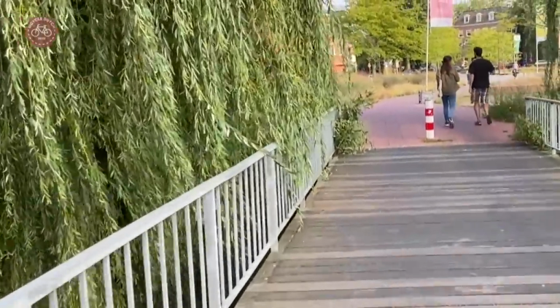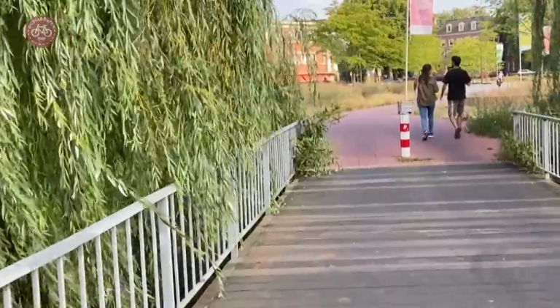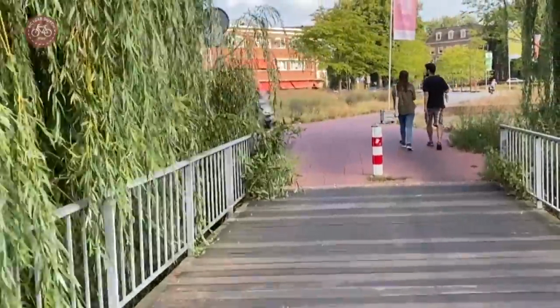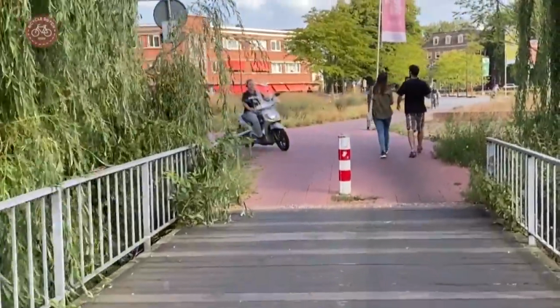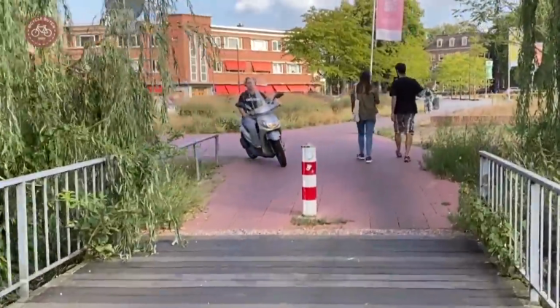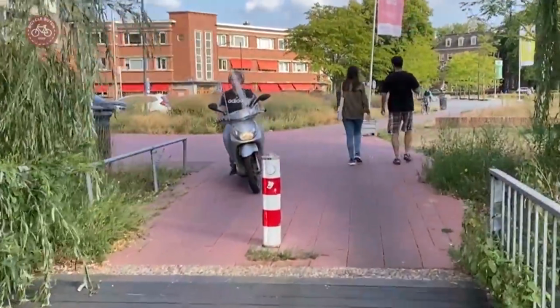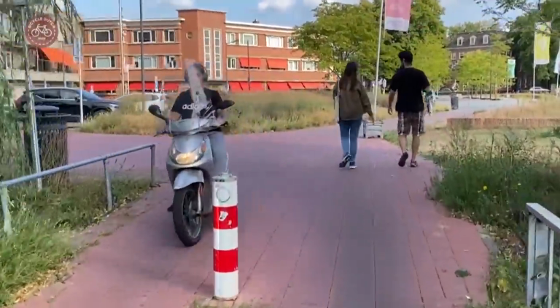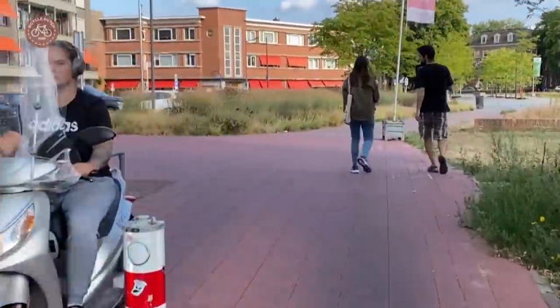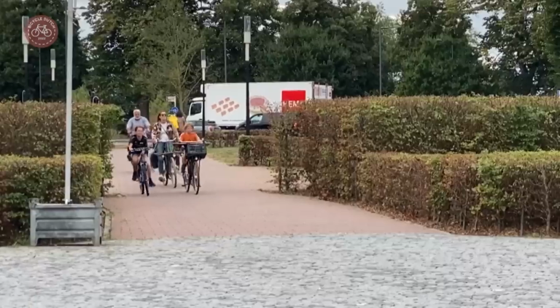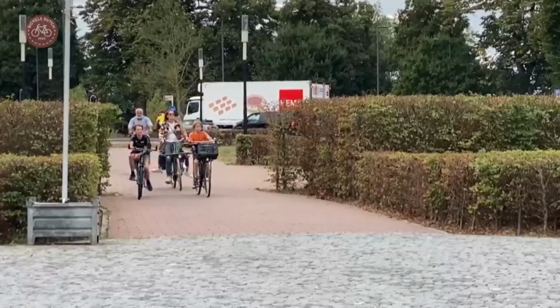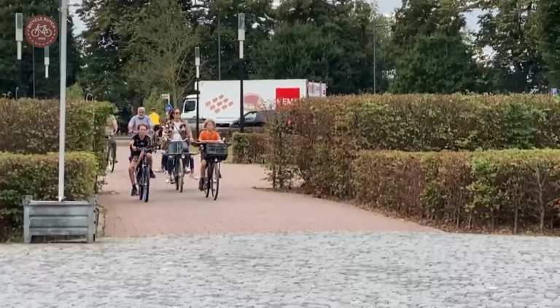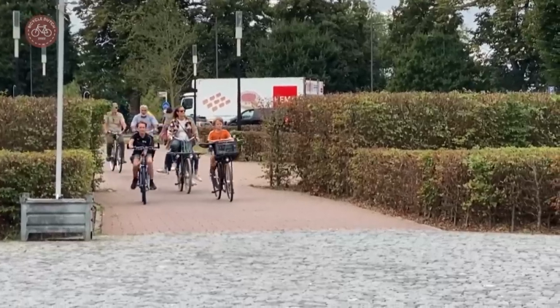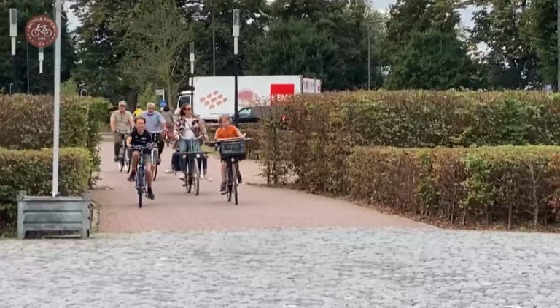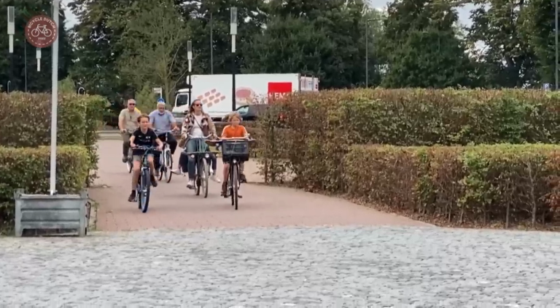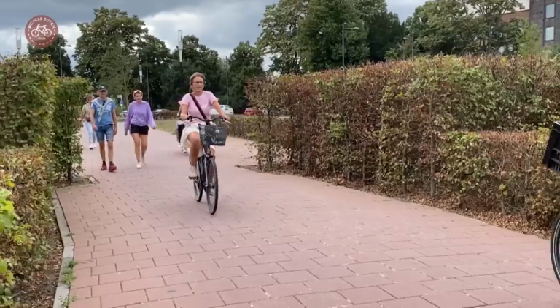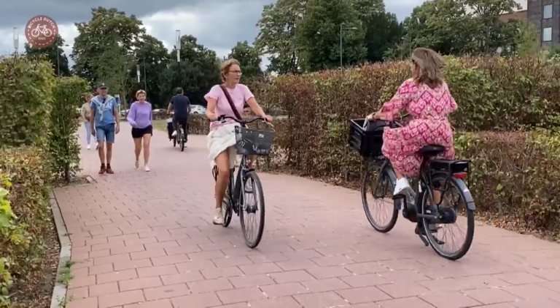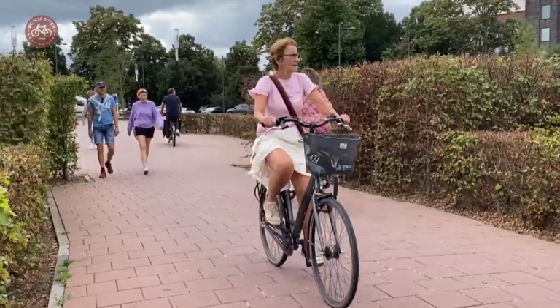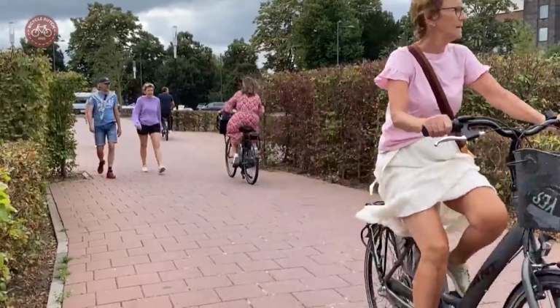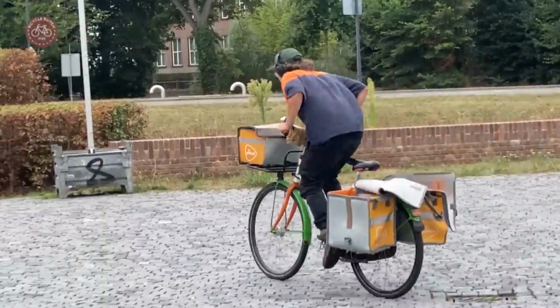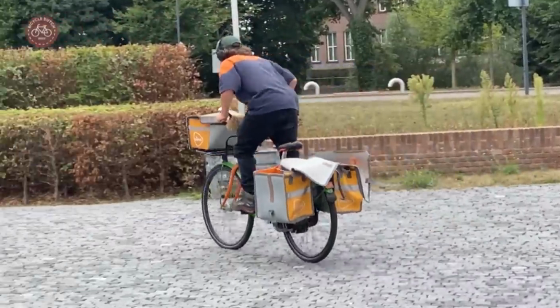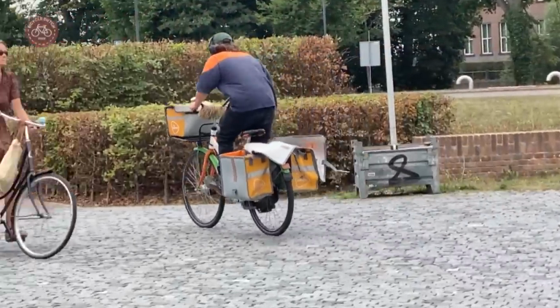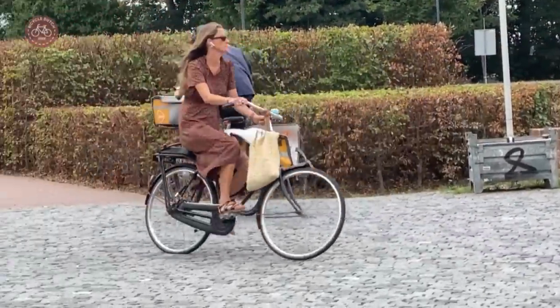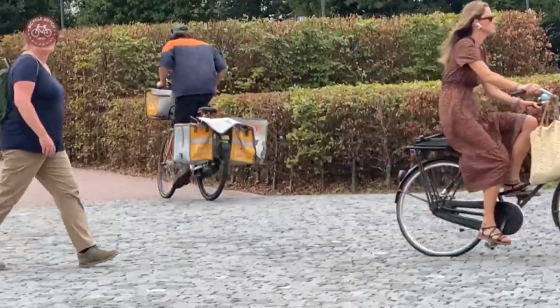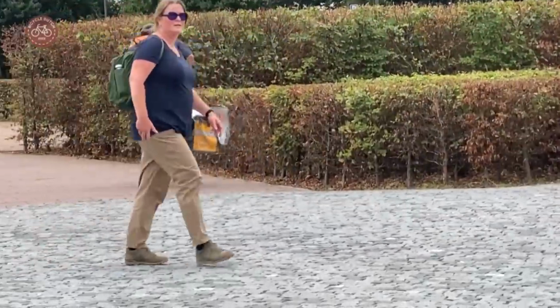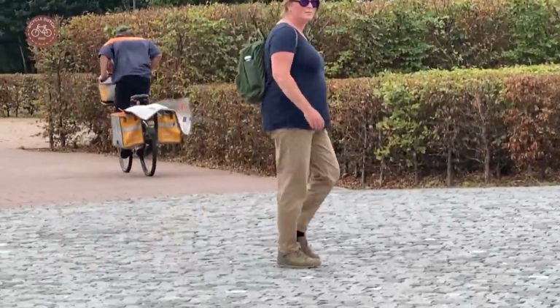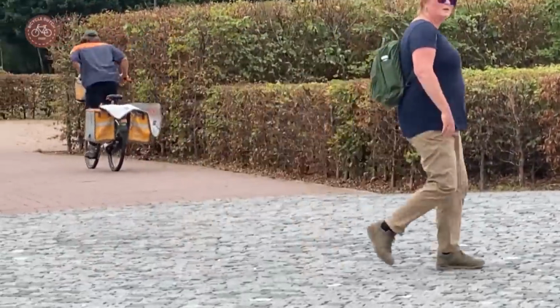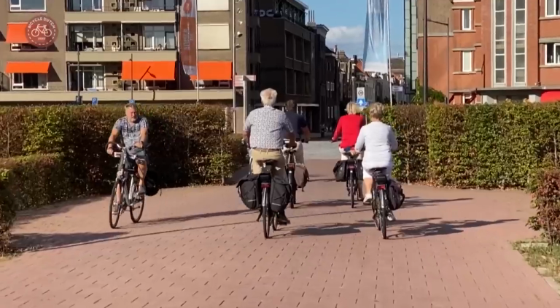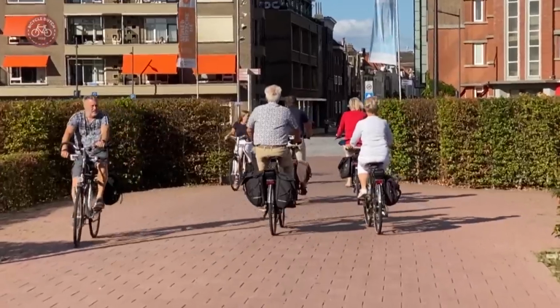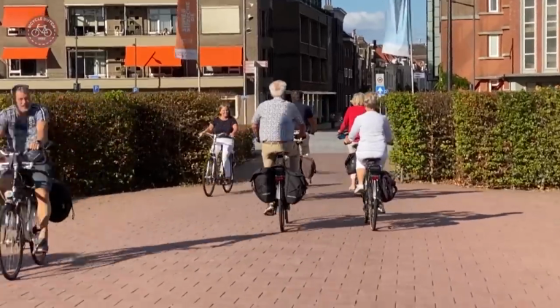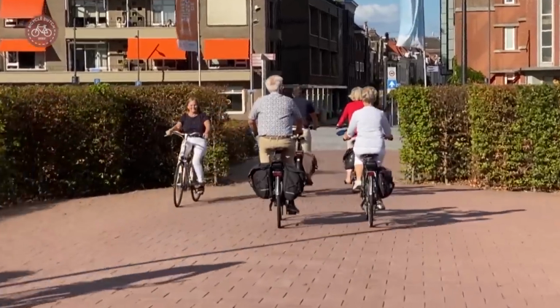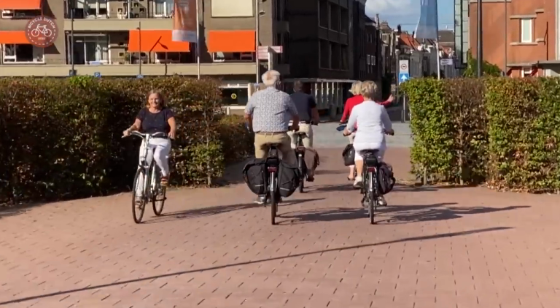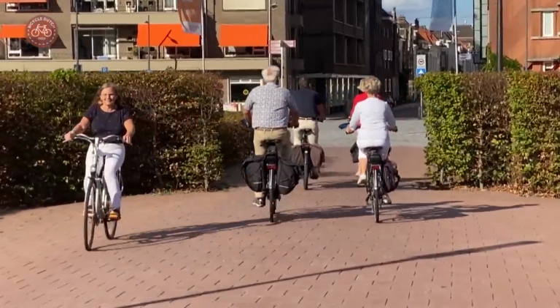The narrow path between those hedges — the mock-up city gate — must be used by everyone who walks or cycles here, again leading to conflicts.